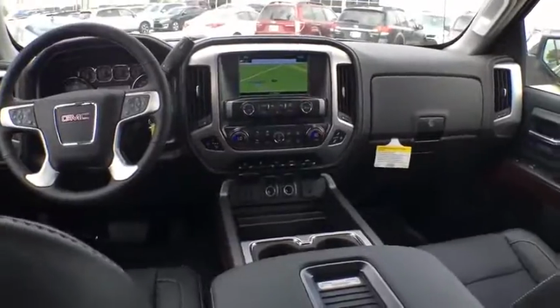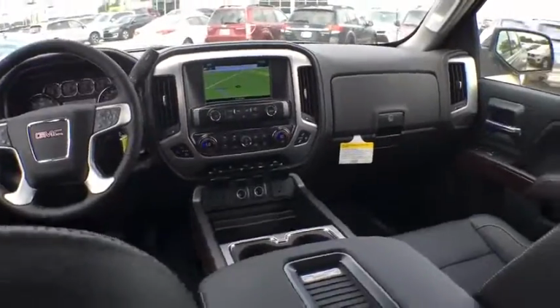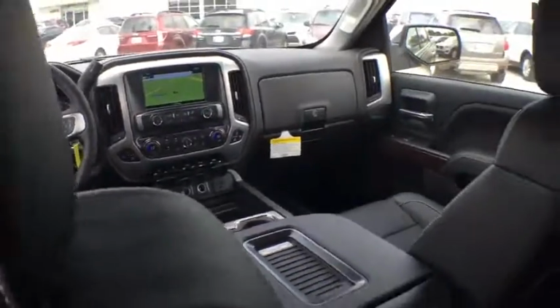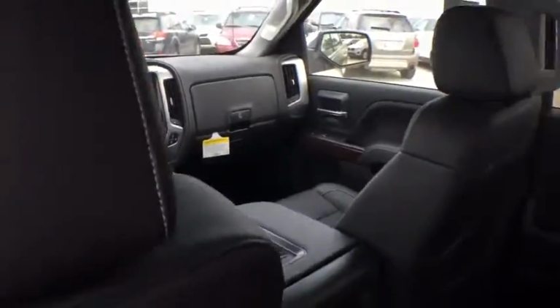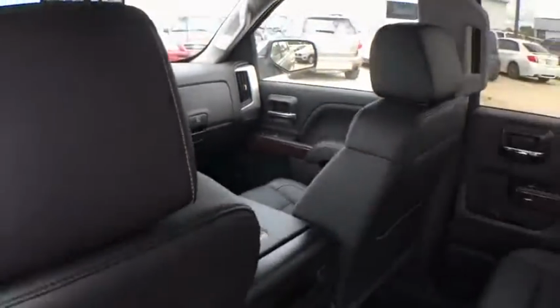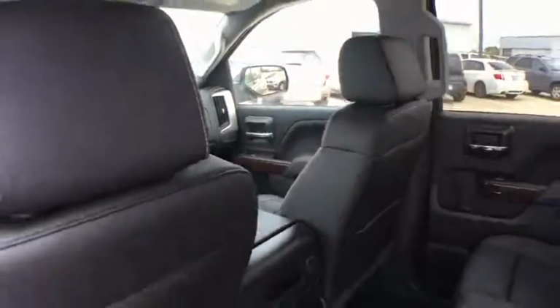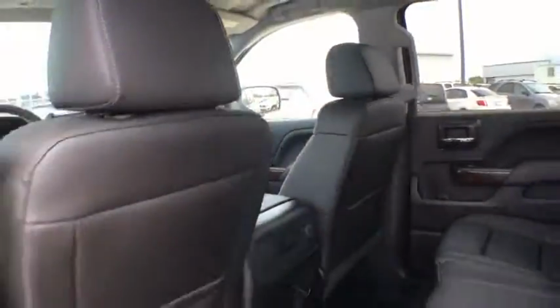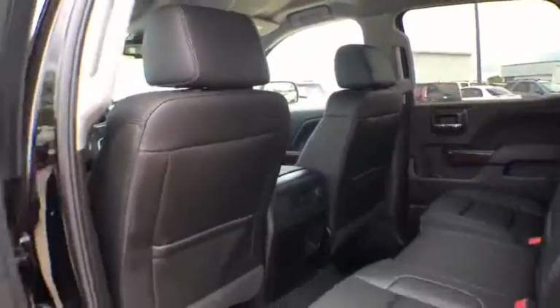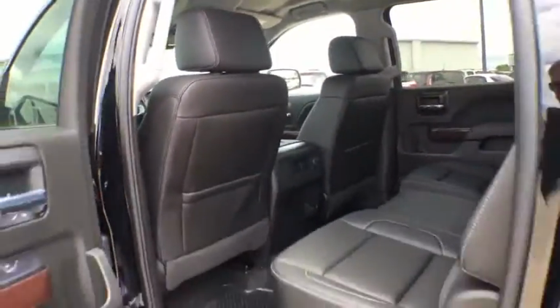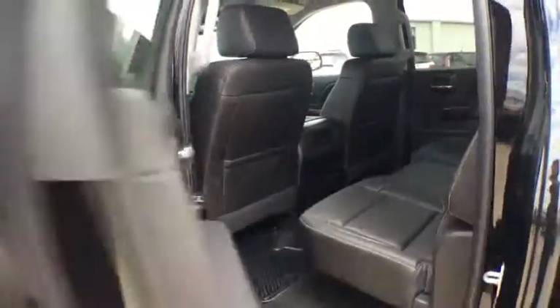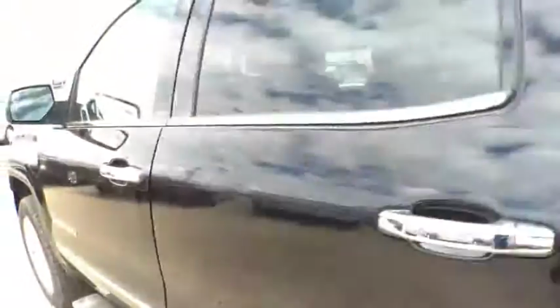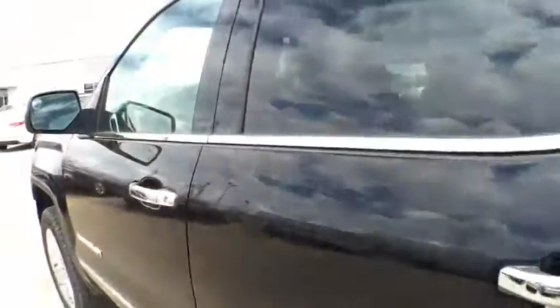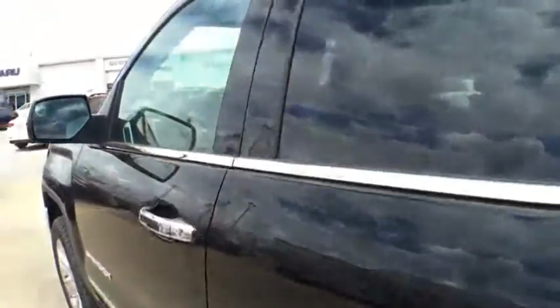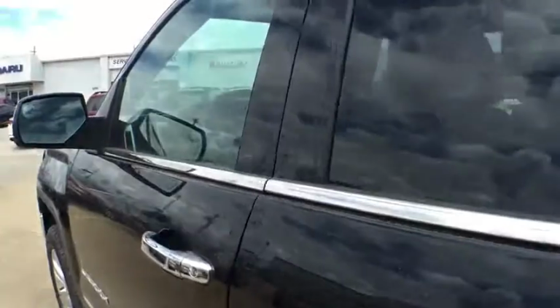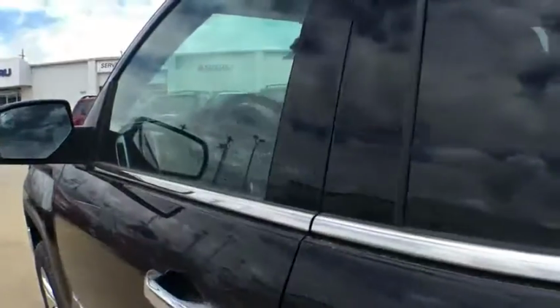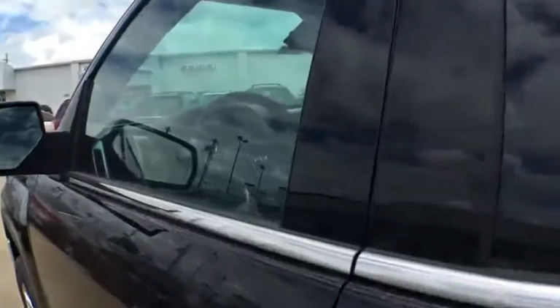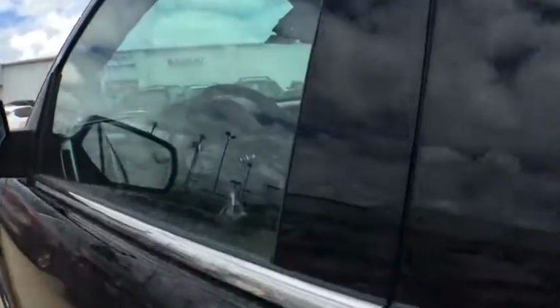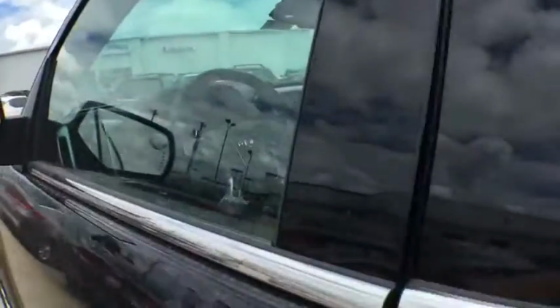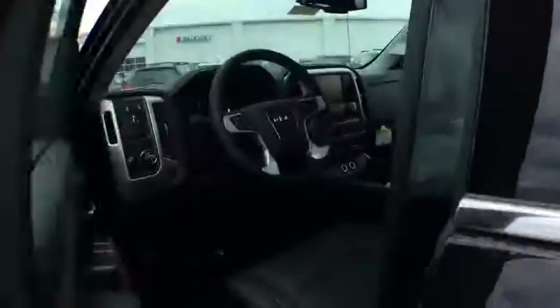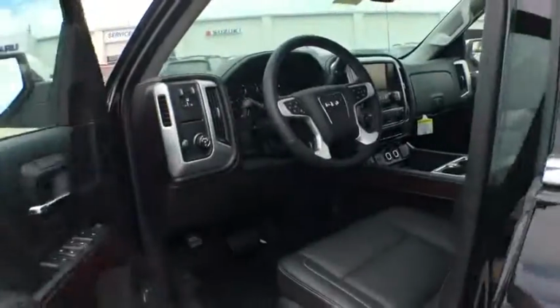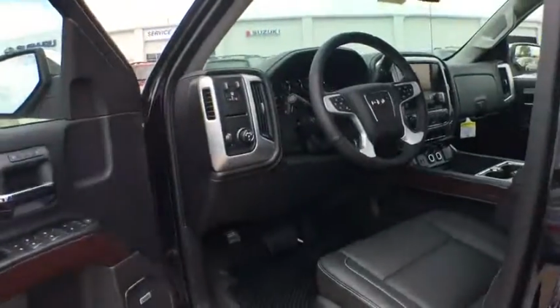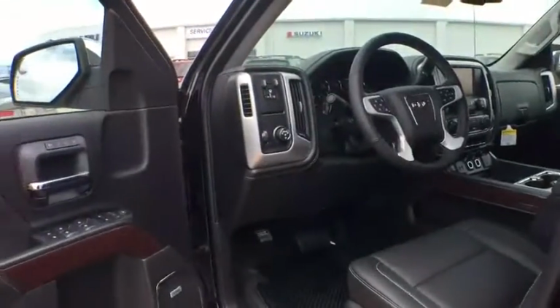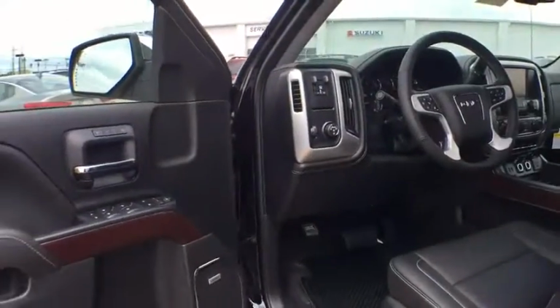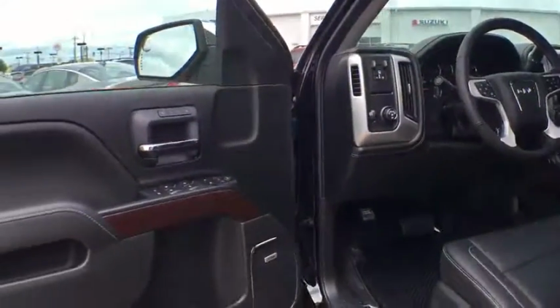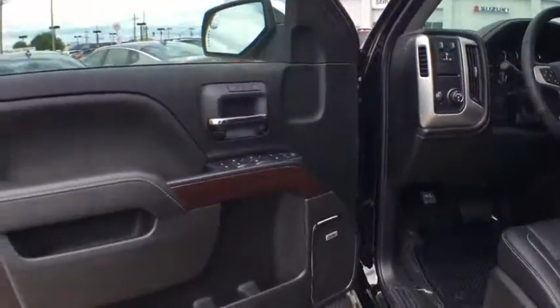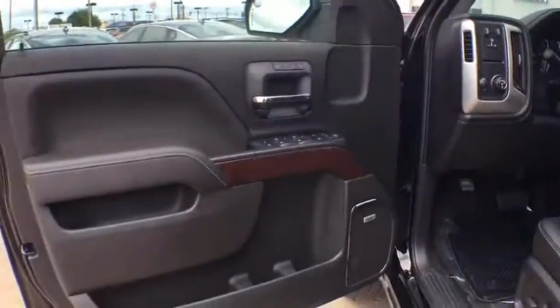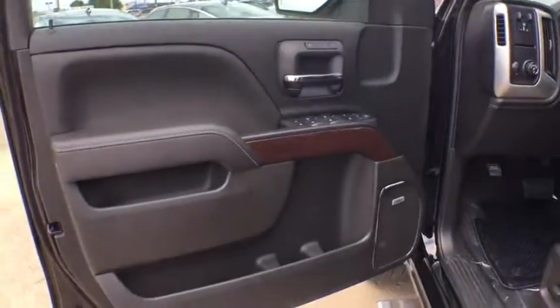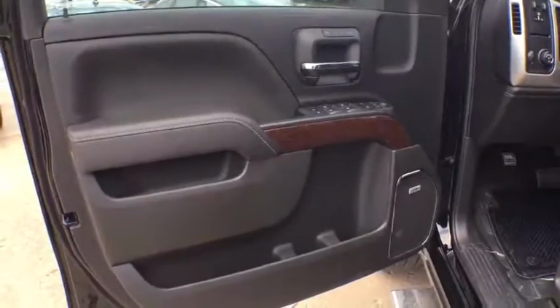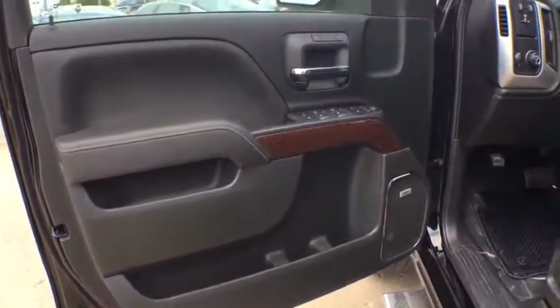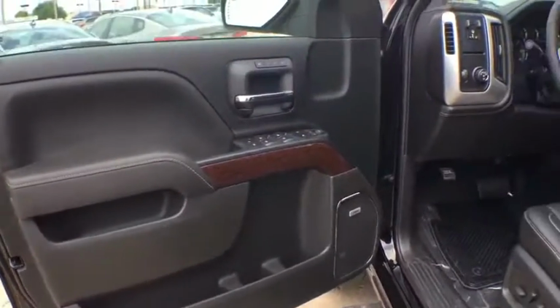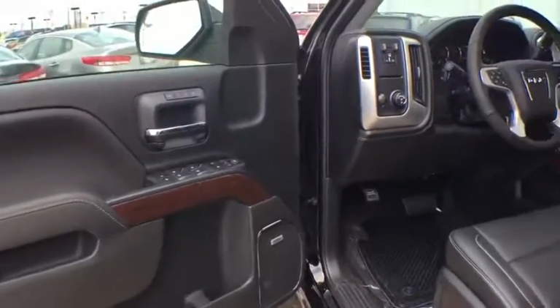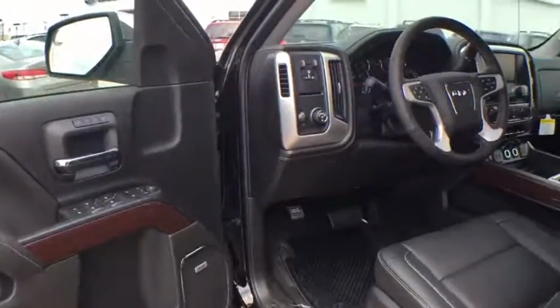Leather wrapped steering wheel, Bluetooth, adjustable steering wheel, power steering, four-wheel disc brakes, floor mats, aluminum wheels, cruise control, auto dimming rear view mirror, and universal garage door opener.